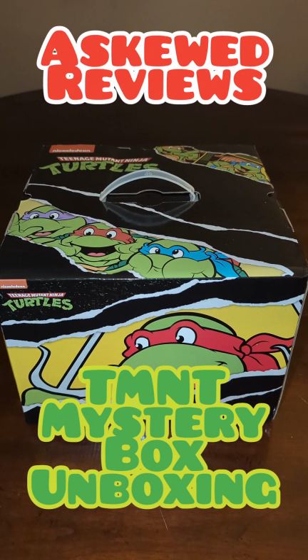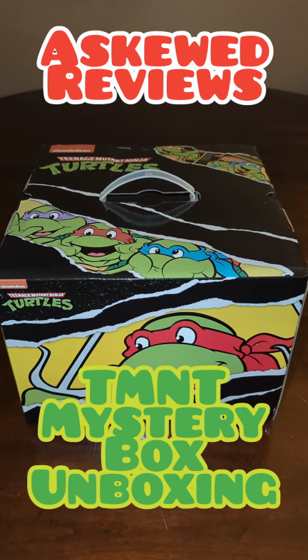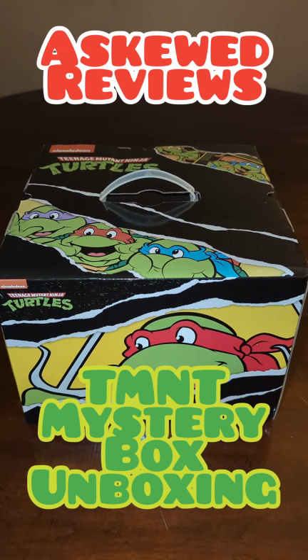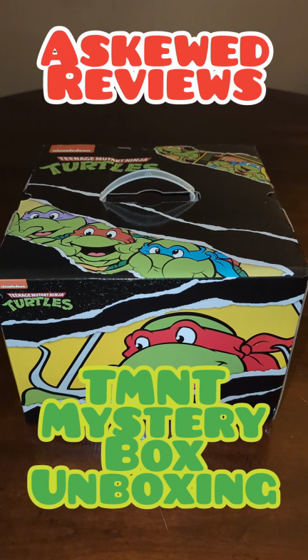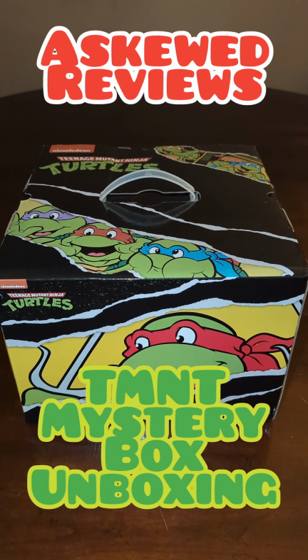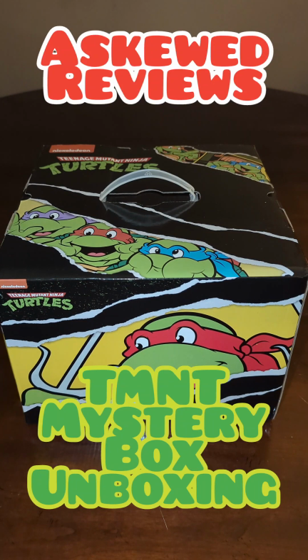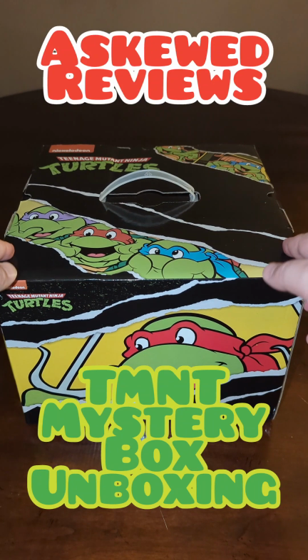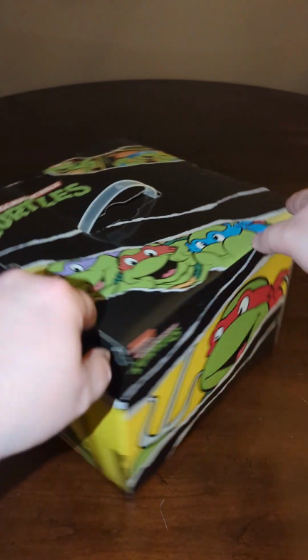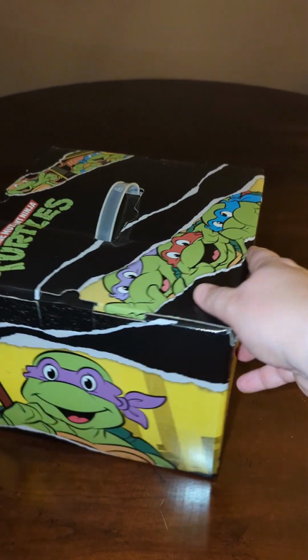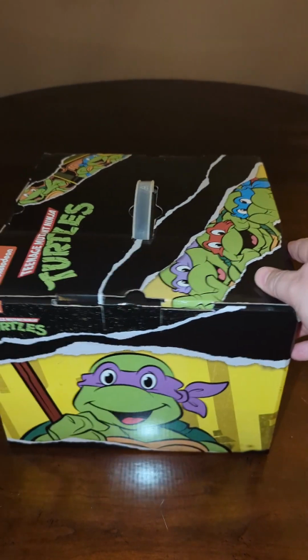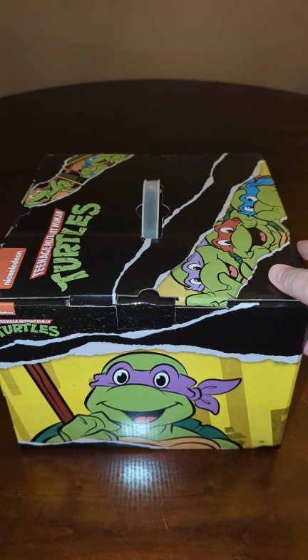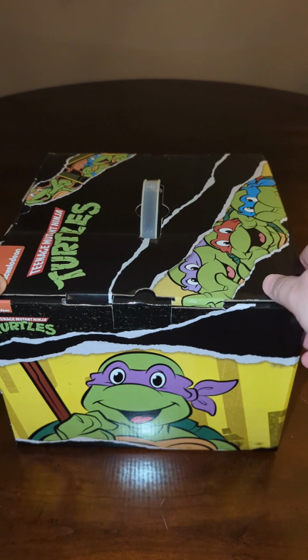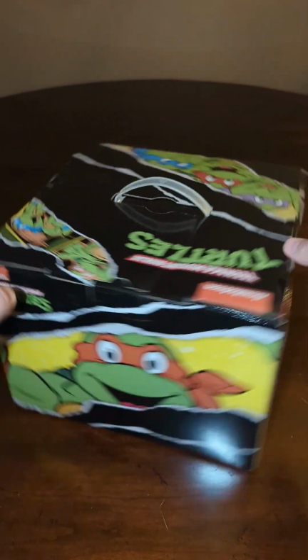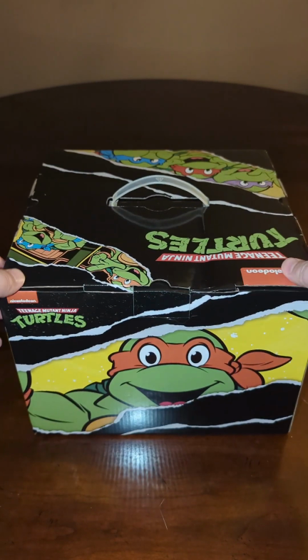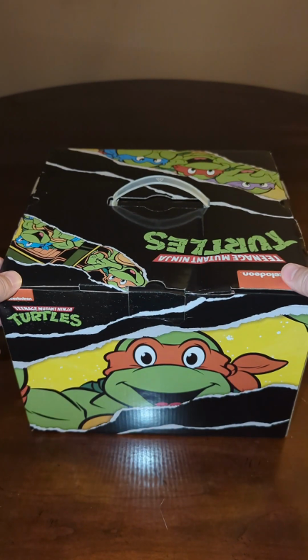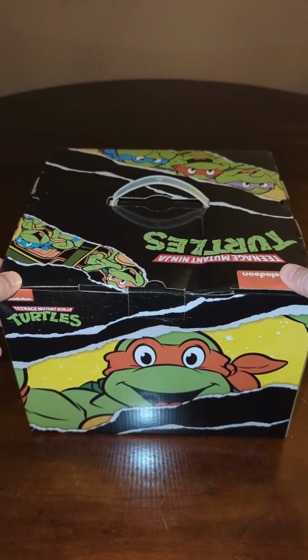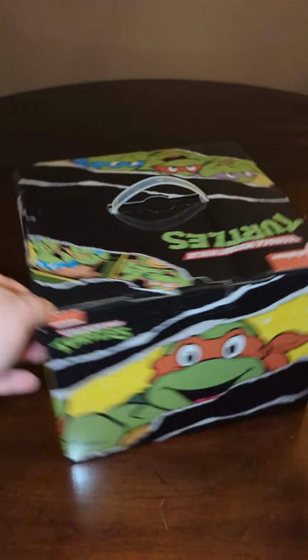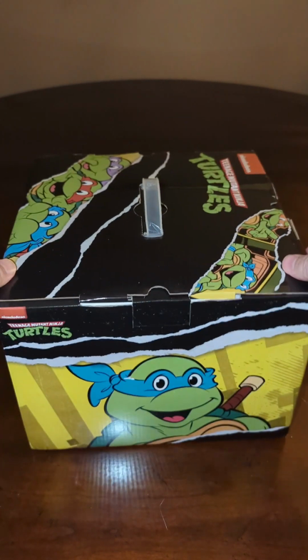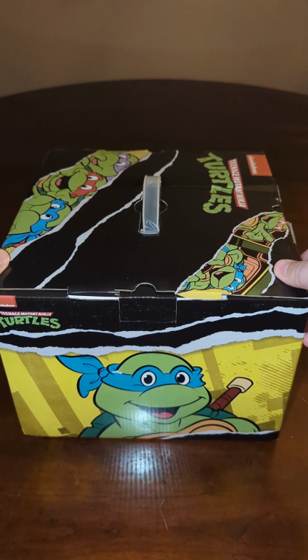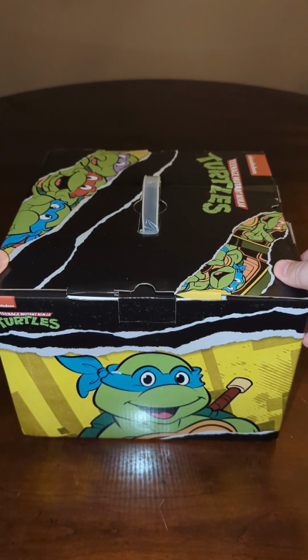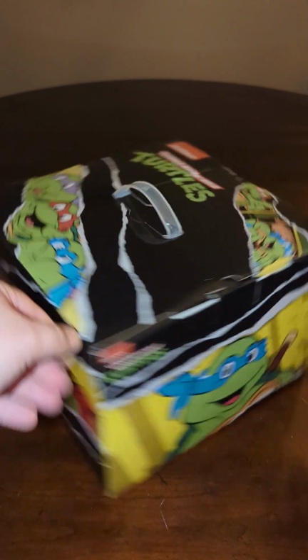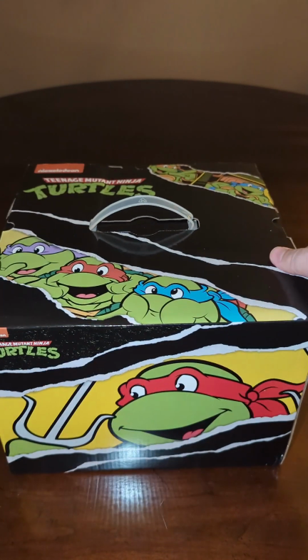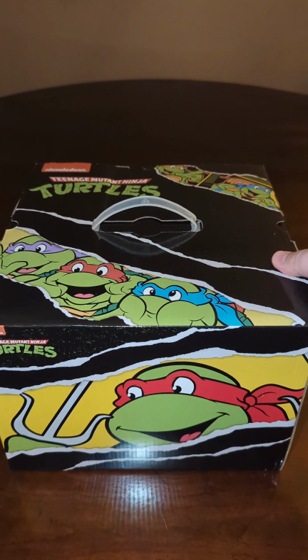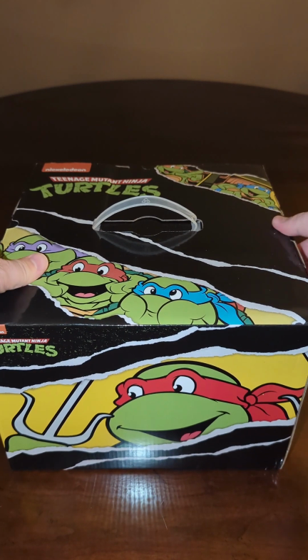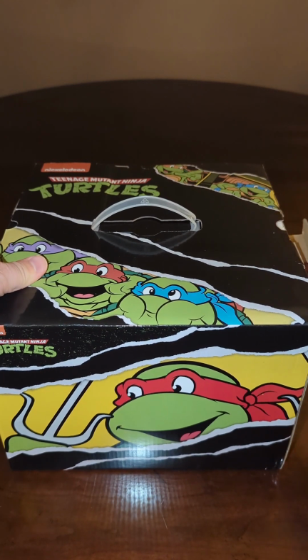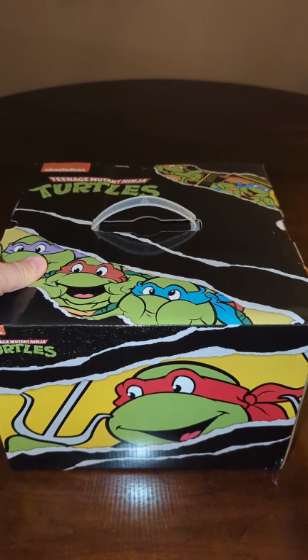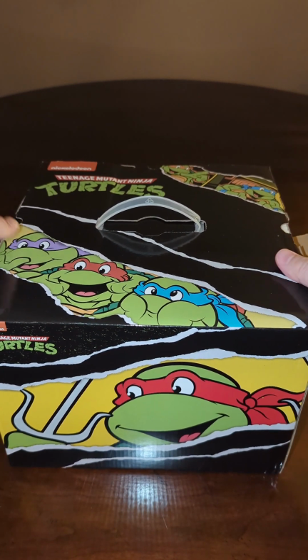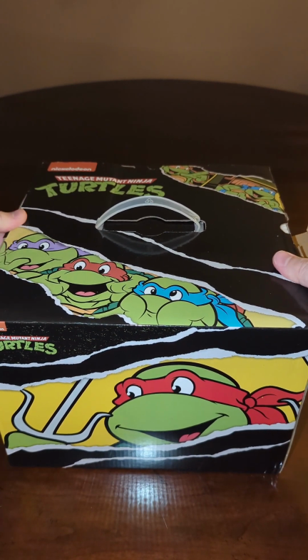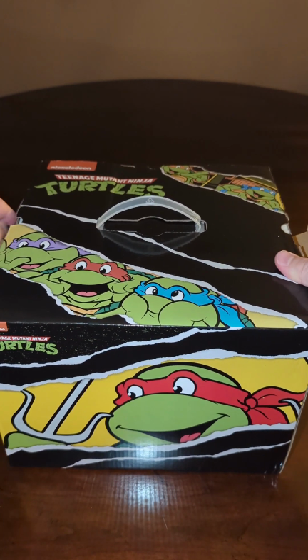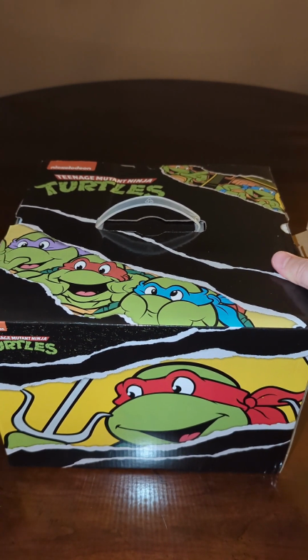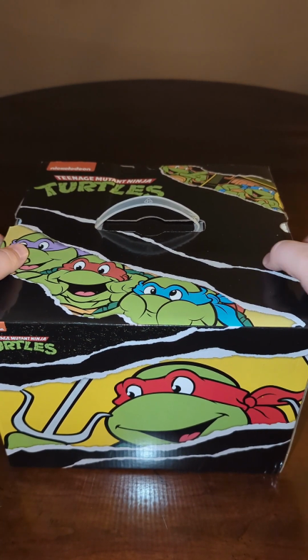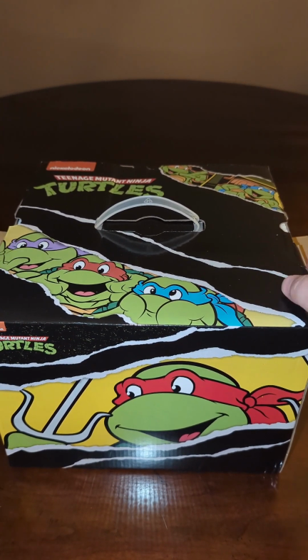Welcome back to Eskewed Reviews, where today we are doing our first unboxing. Since we've been doing so much with the Teenage Mutant Ninja Turtles, I decided to do a mystery box that involves them, specifically the 80s cartoon series.